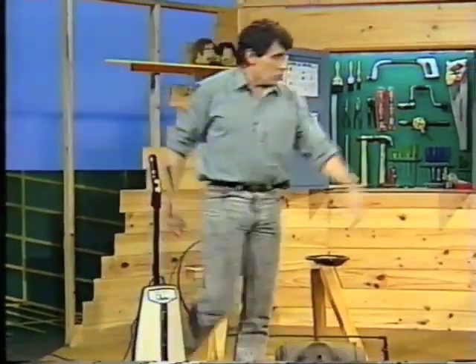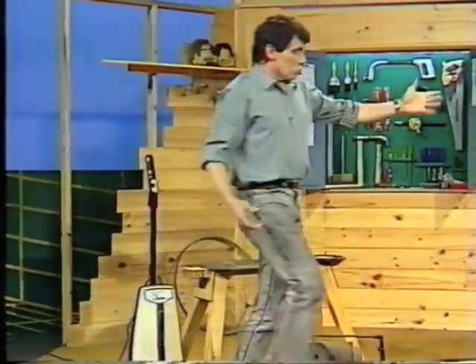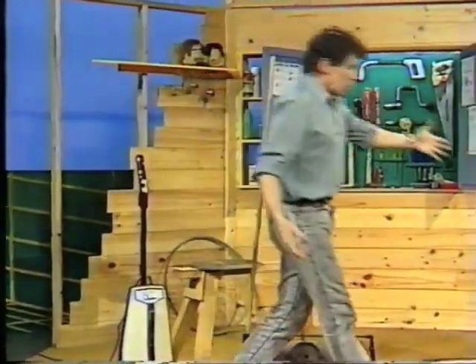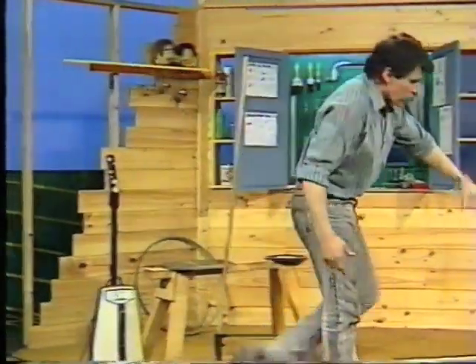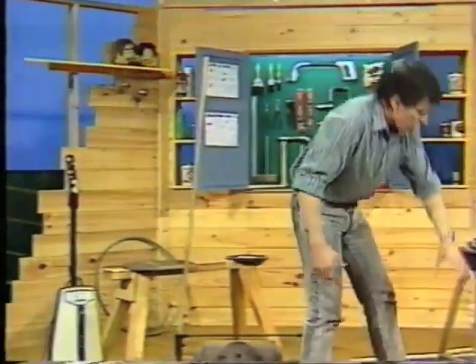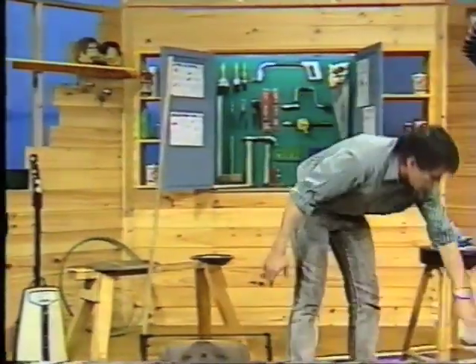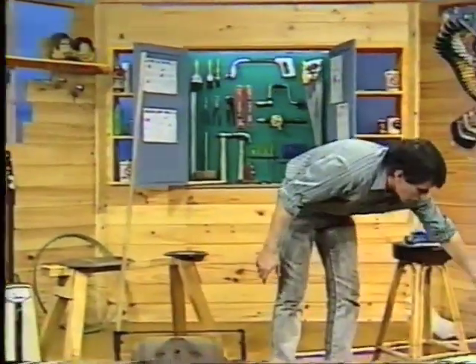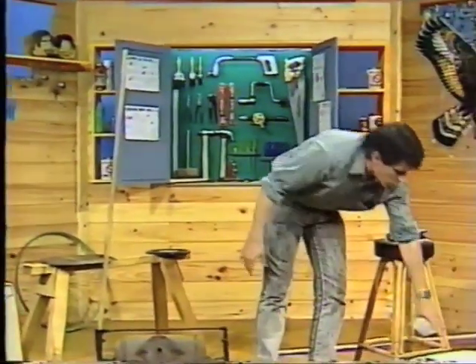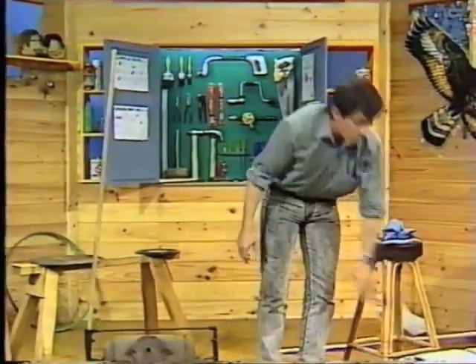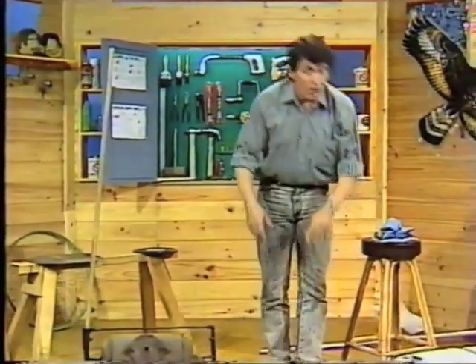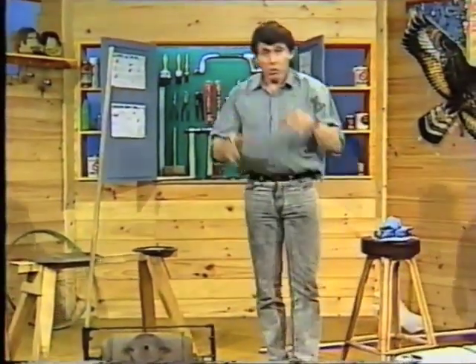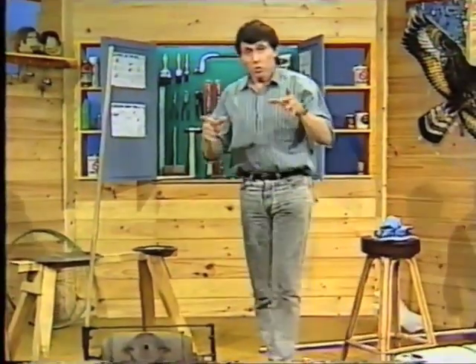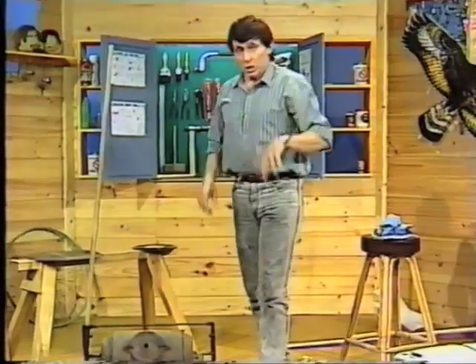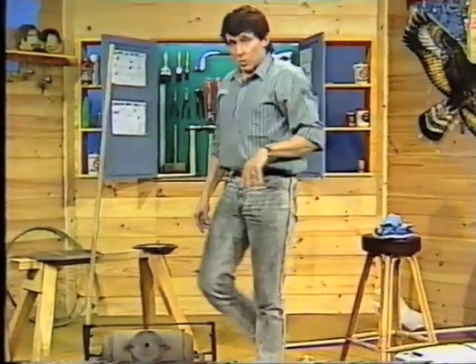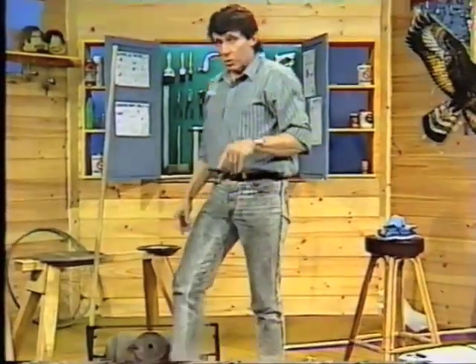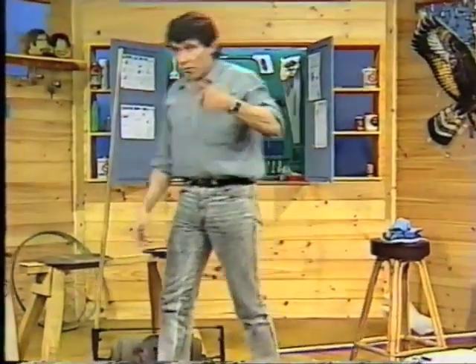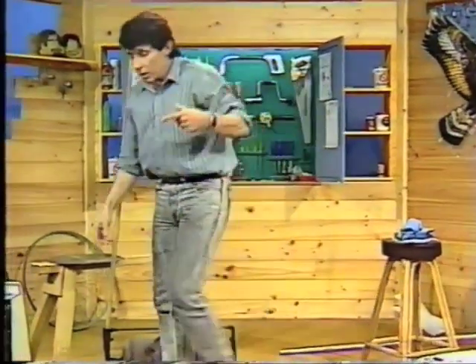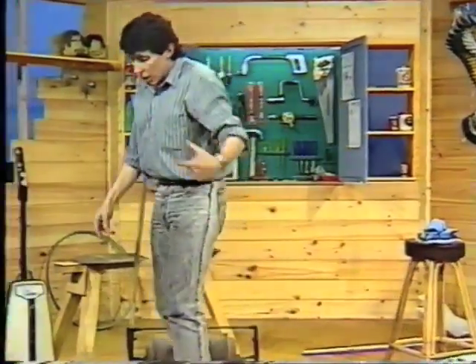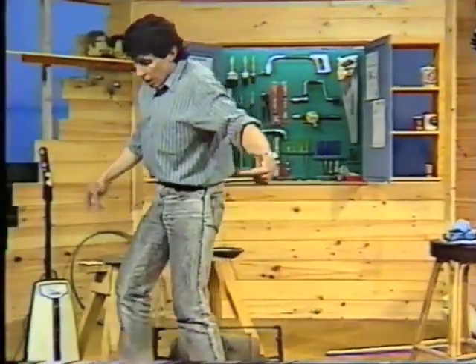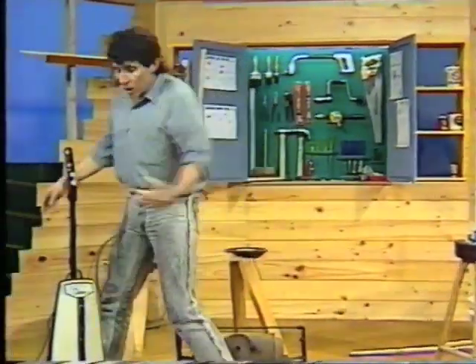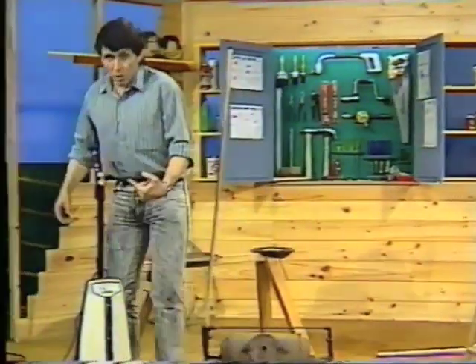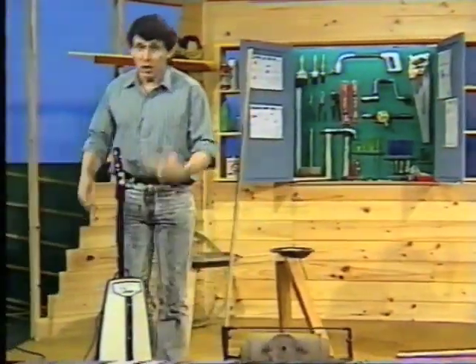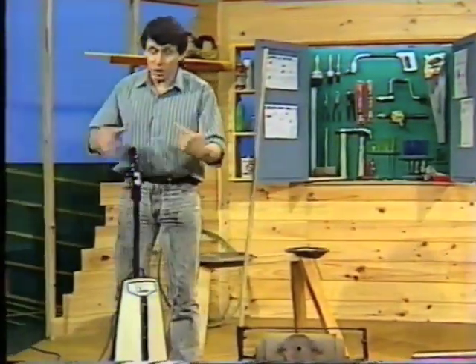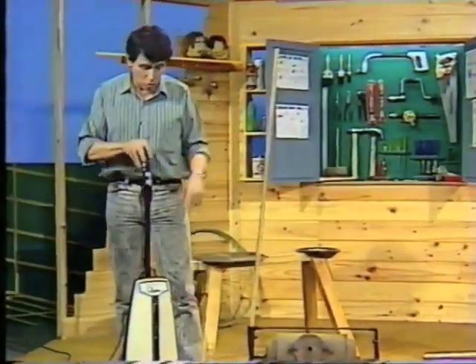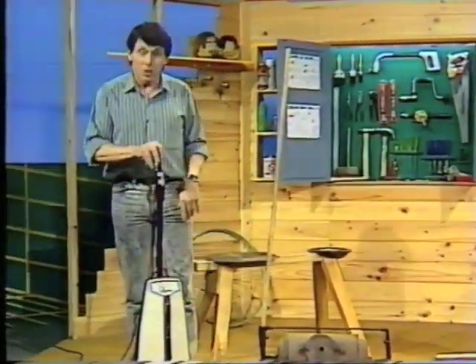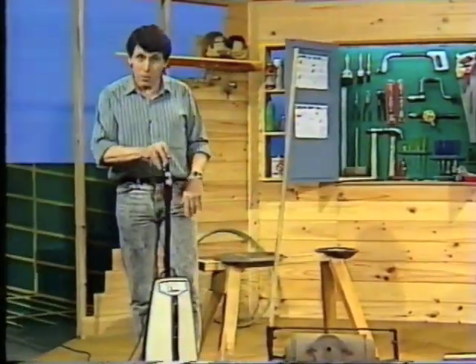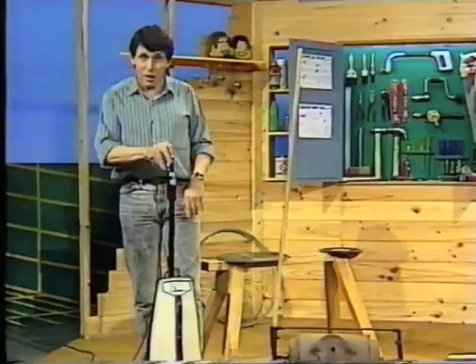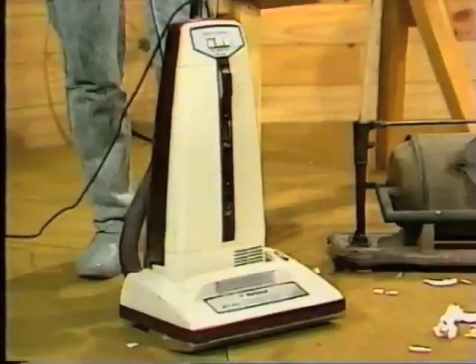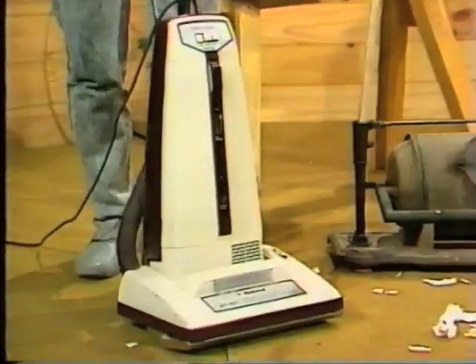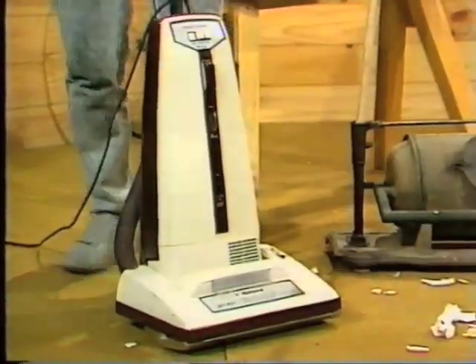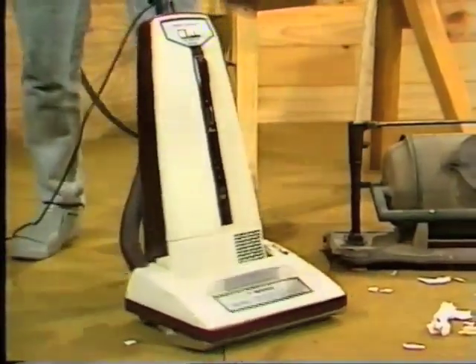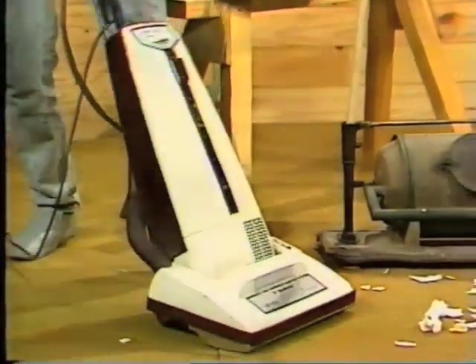And of course there are other vacuum cleaners which are long and barrel-shaped, and they all still work on that same principle — a fan inside pulling air in, catching the dirt in a bag. I'm glad they invented them, aren't you?